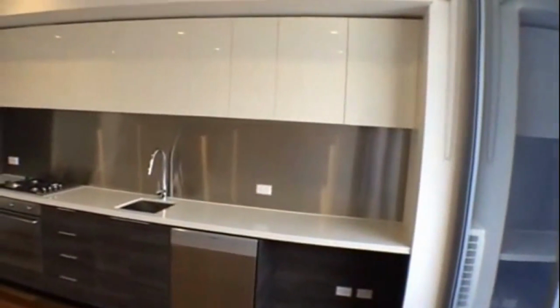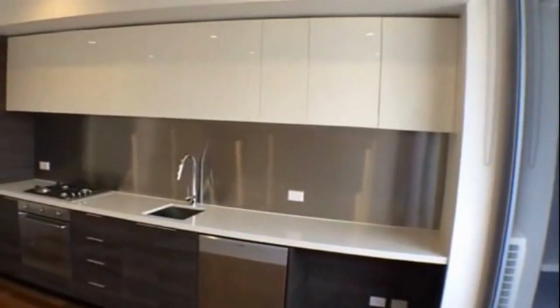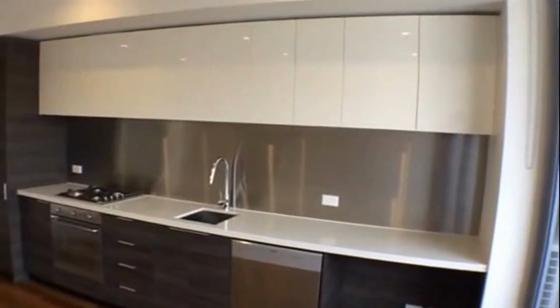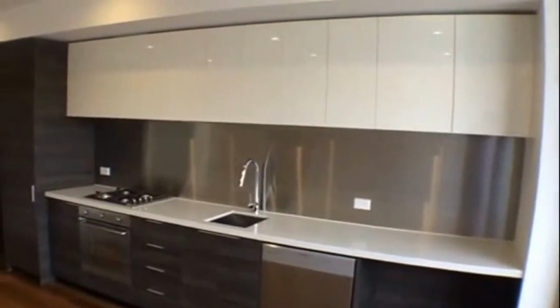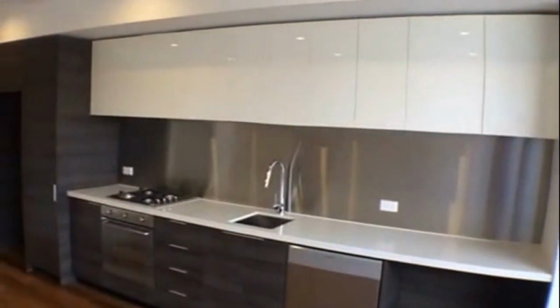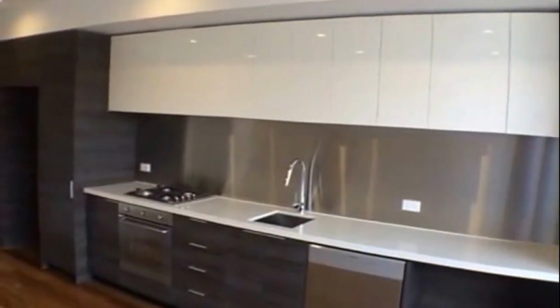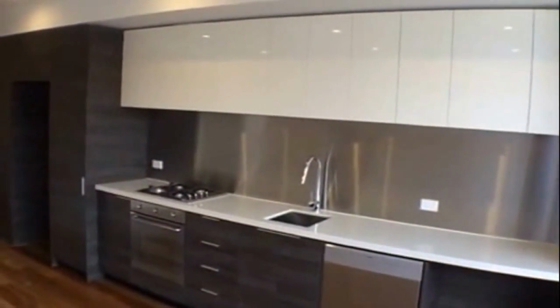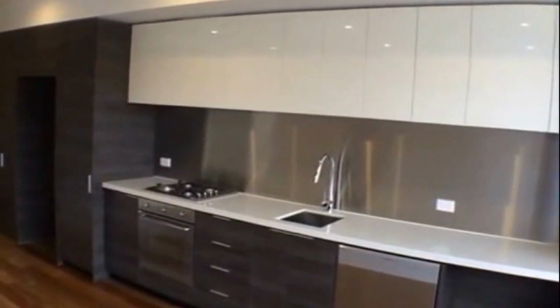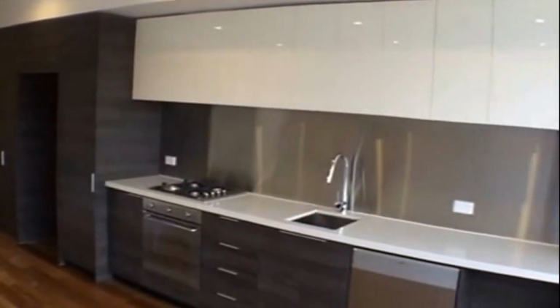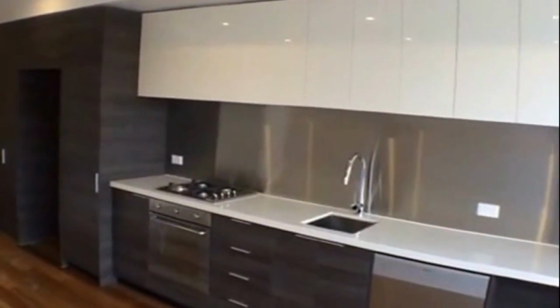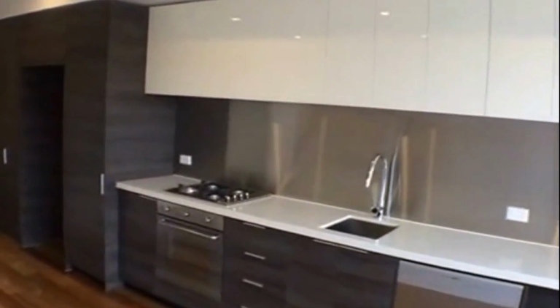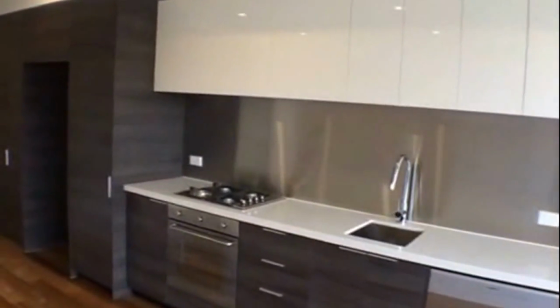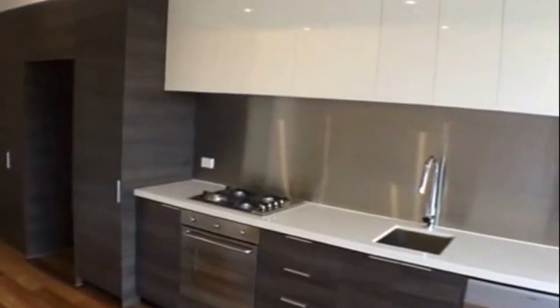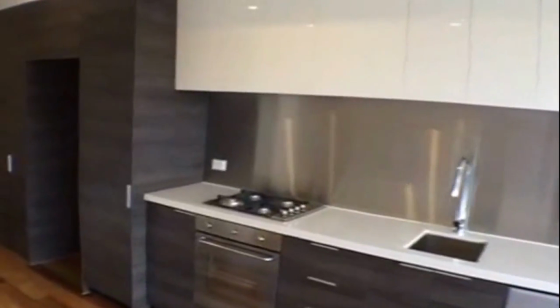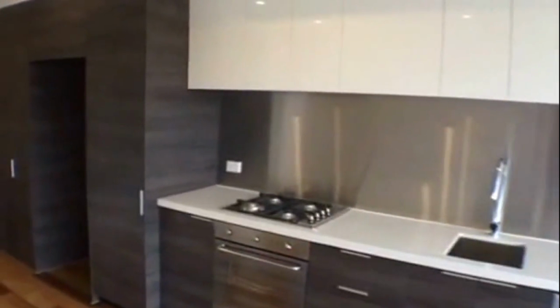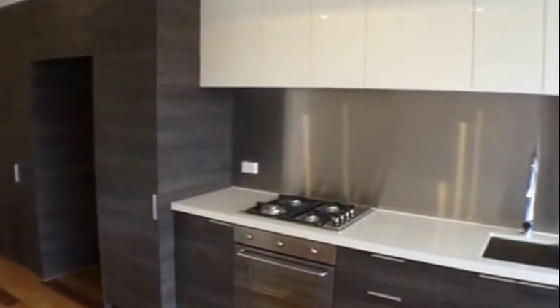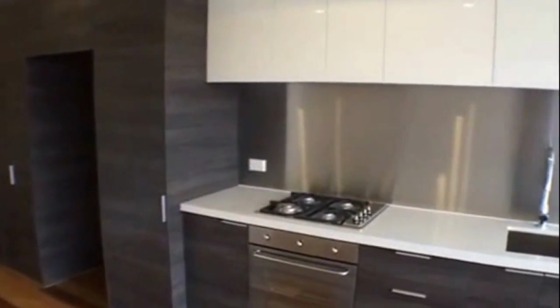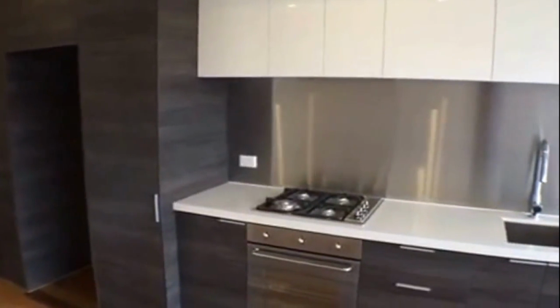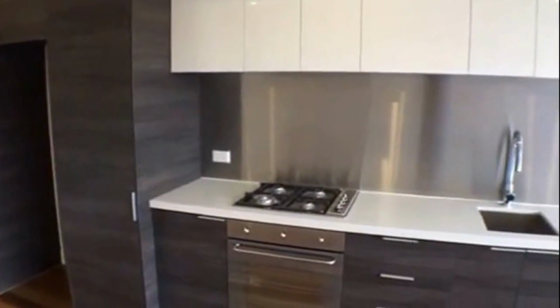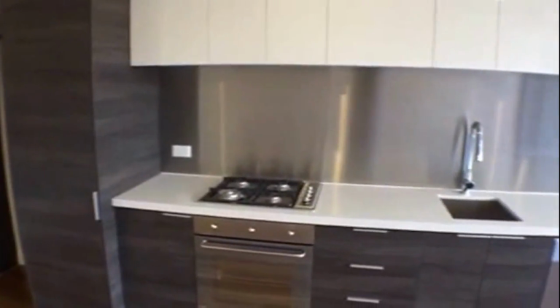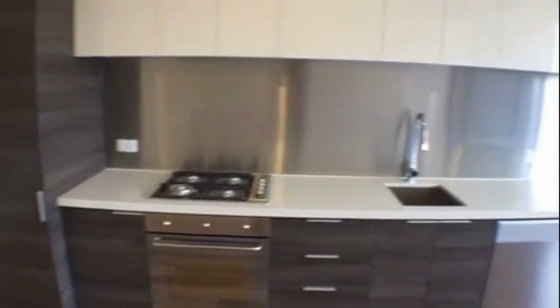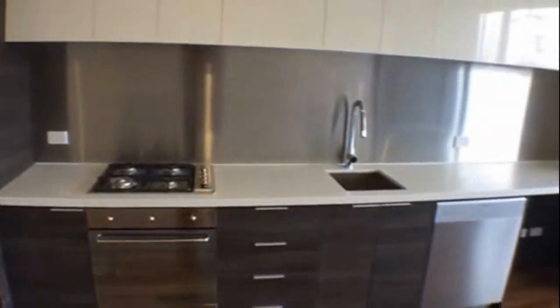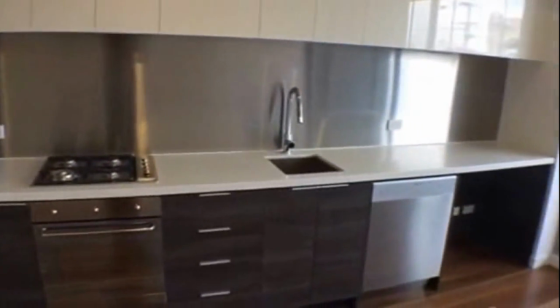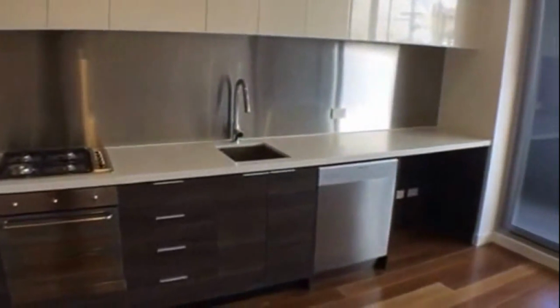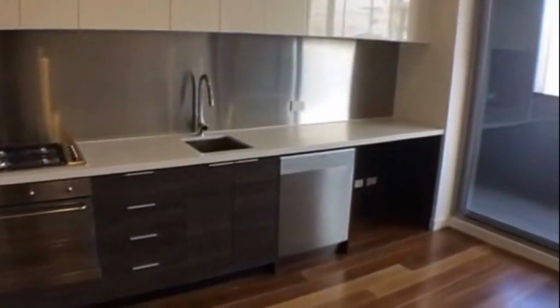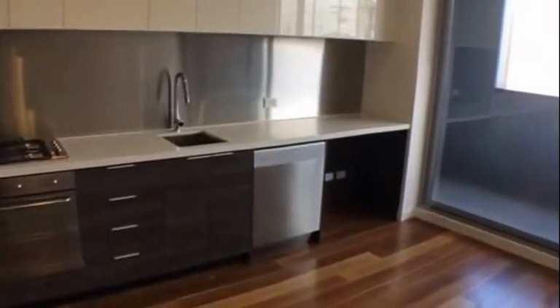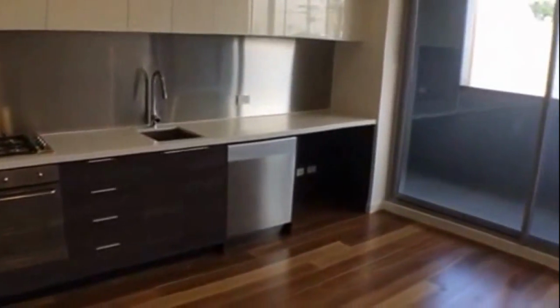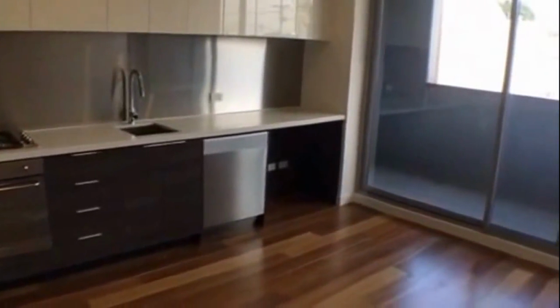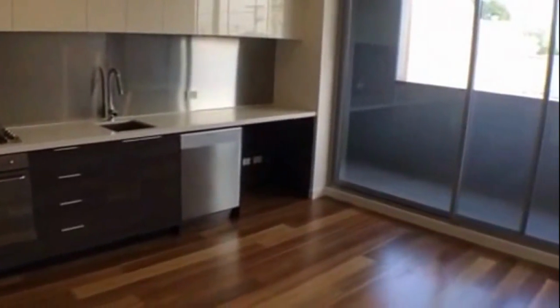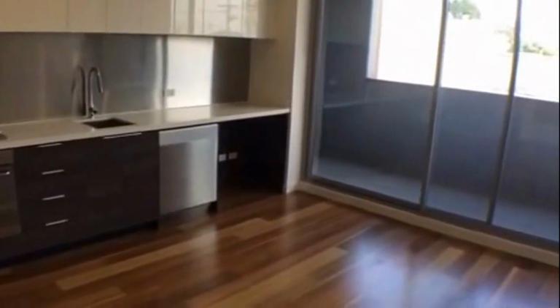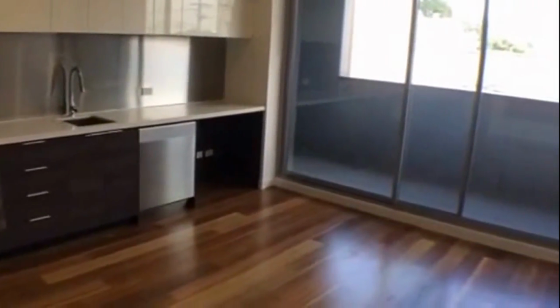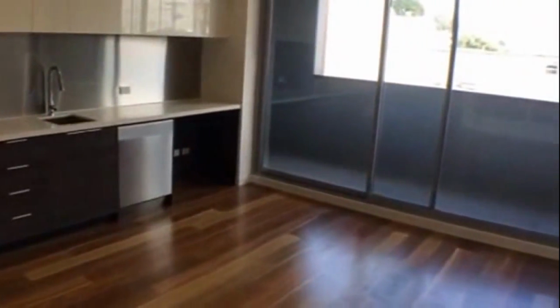You can see the kitchen is very modern, with plenty of cupboard space especially with all the overhead cupboards, gas cooking, a full dishwasher, and also a study nook in the corner there.